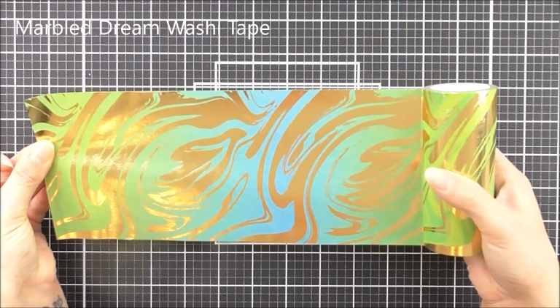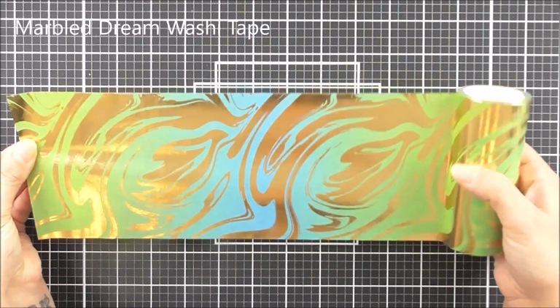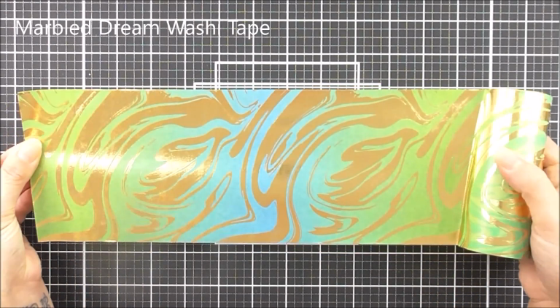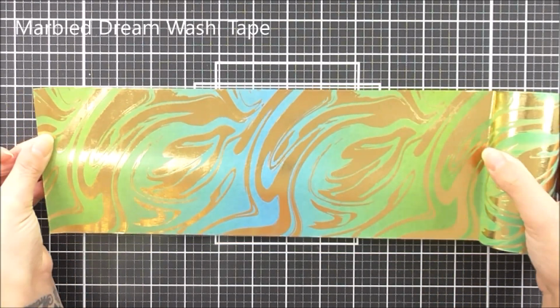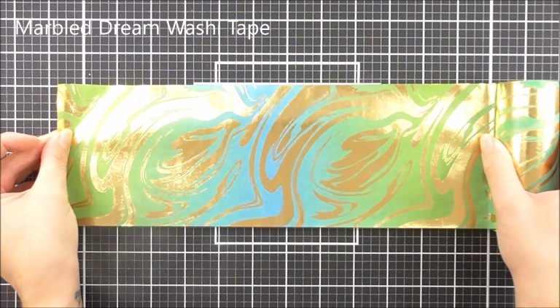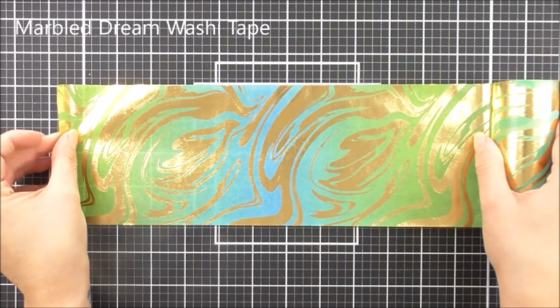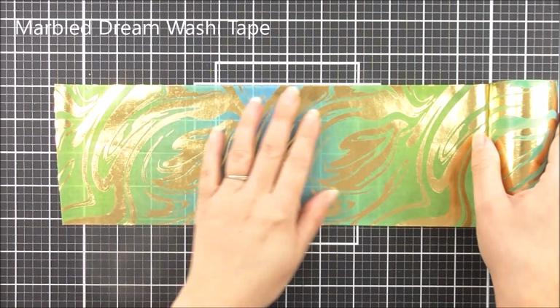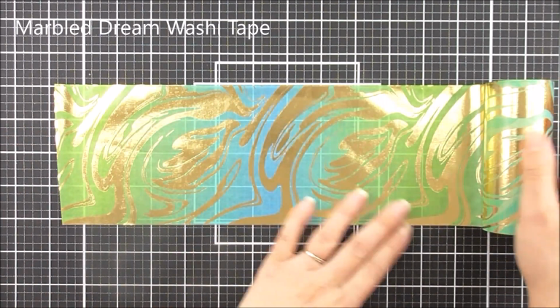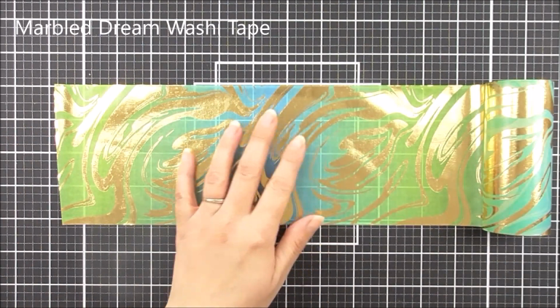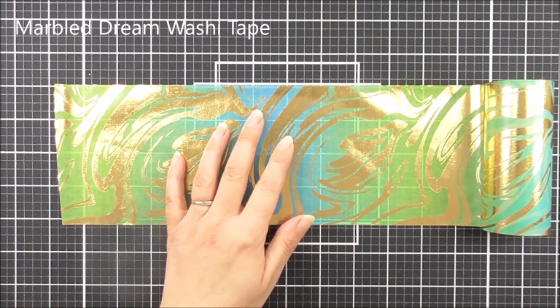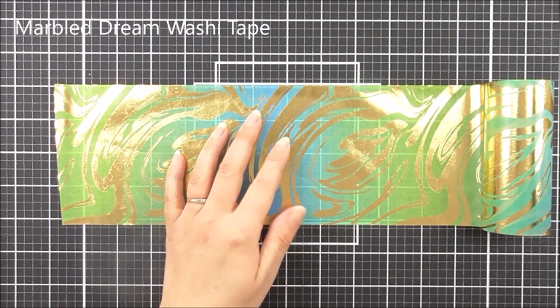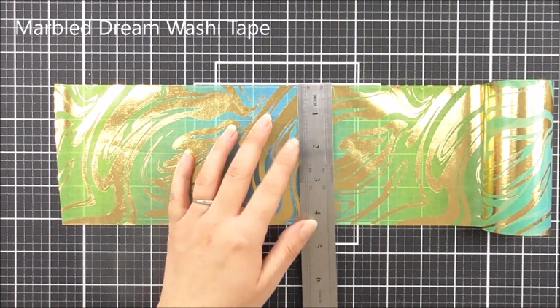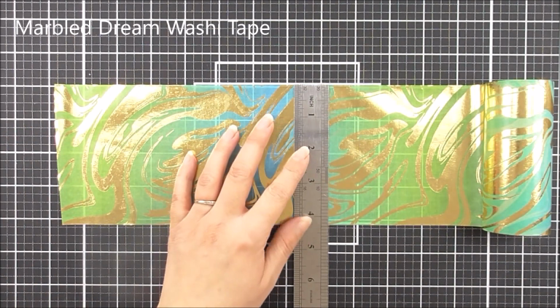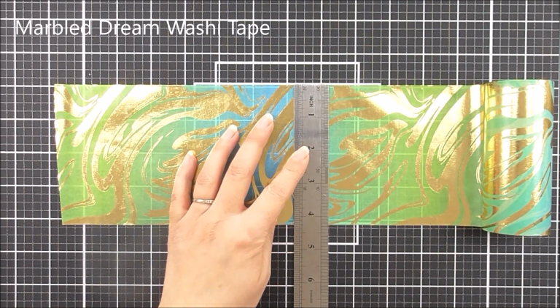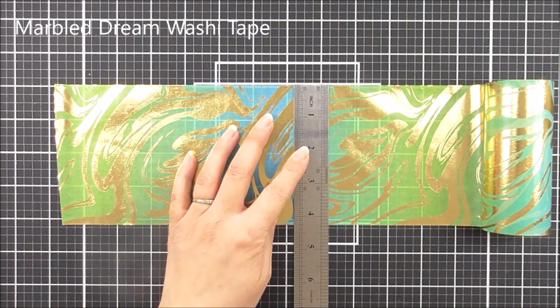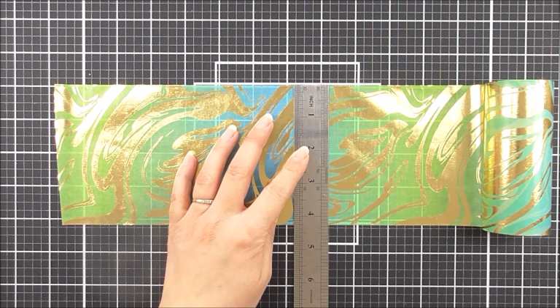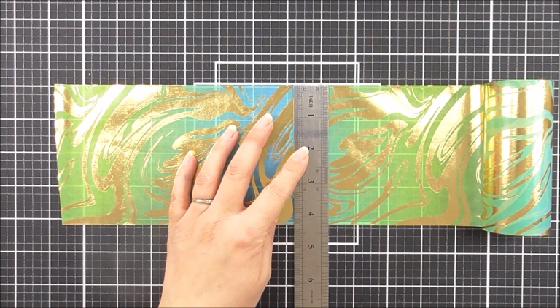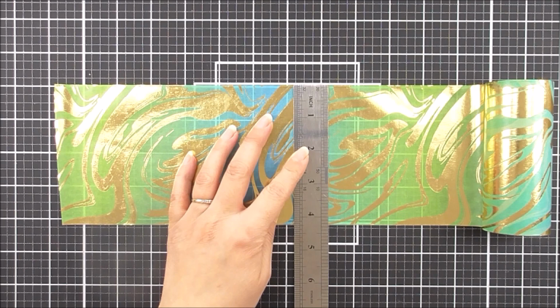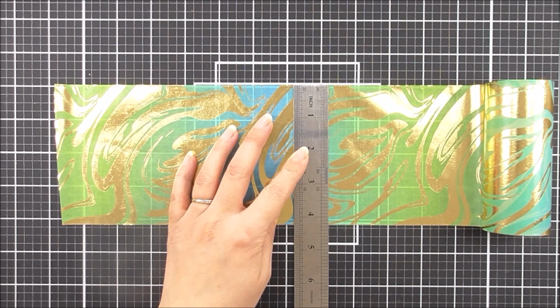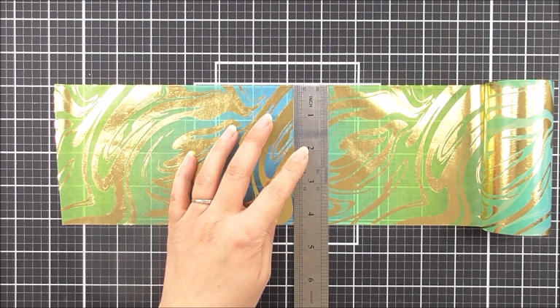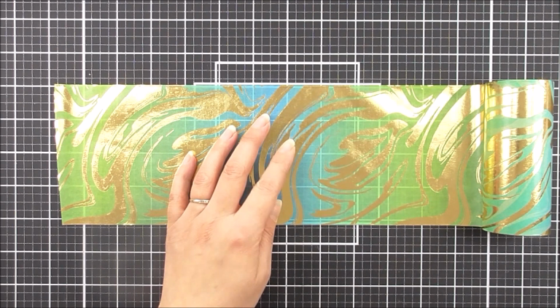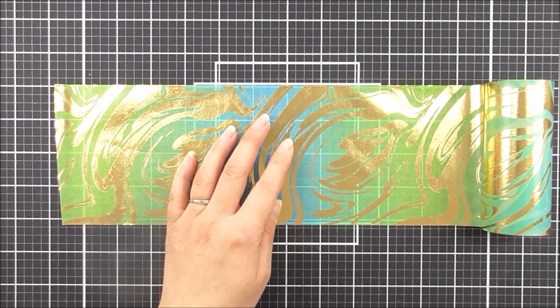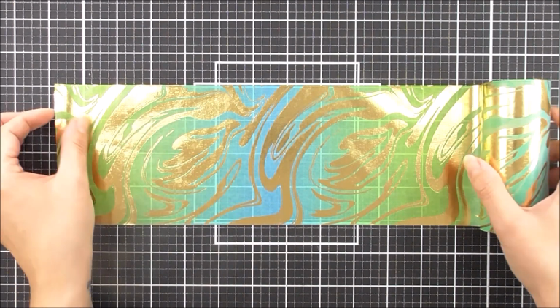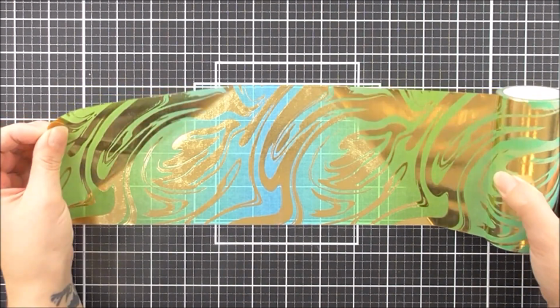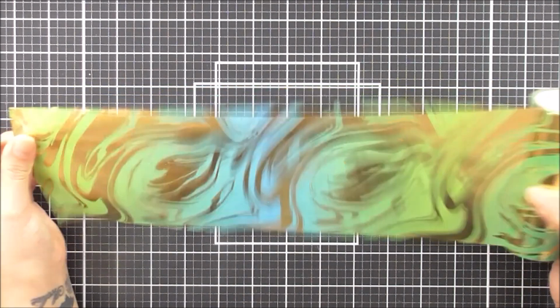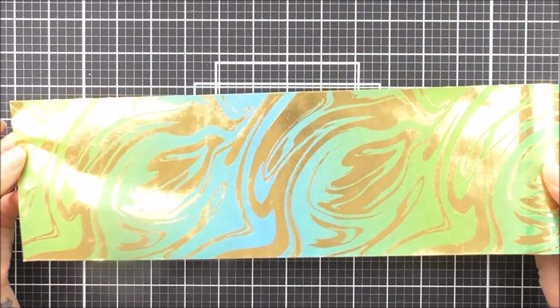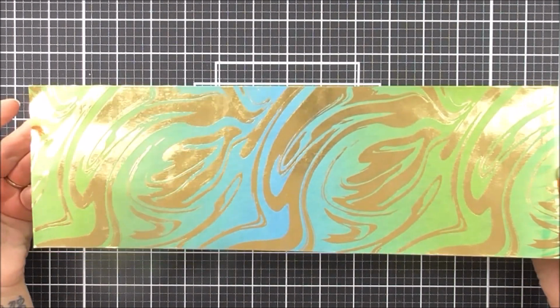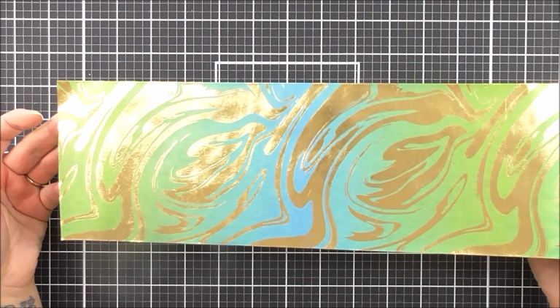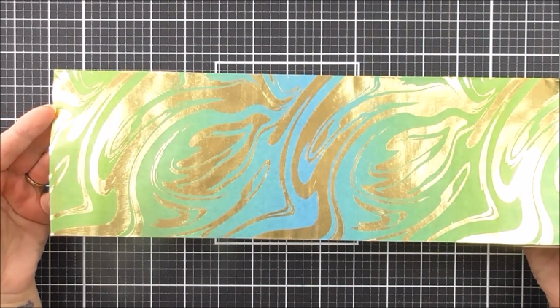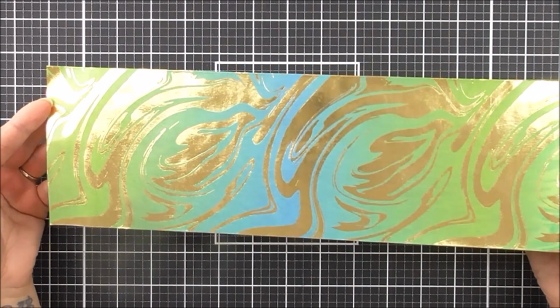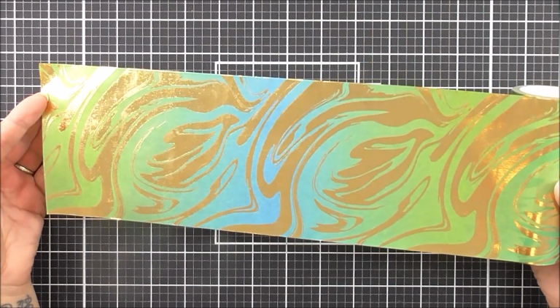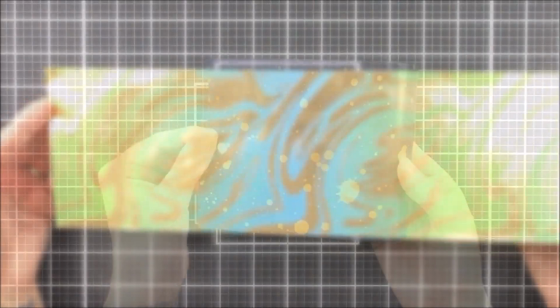Next up we have the Marble Dream Washi Tape. Now this one has some beautiful foiling in it. This one will fit on the front of an A2 card base. So we have a blue and a green colored washi tape with that beautiful gold foil on there.